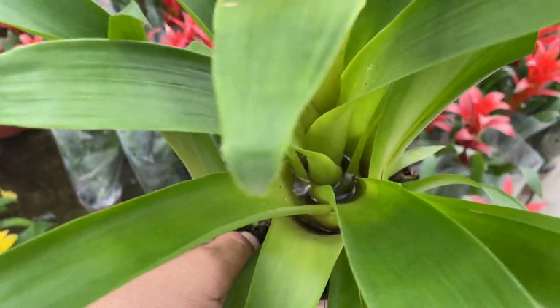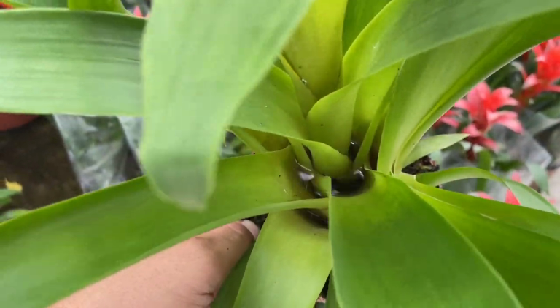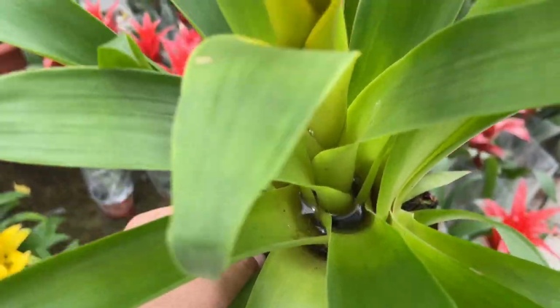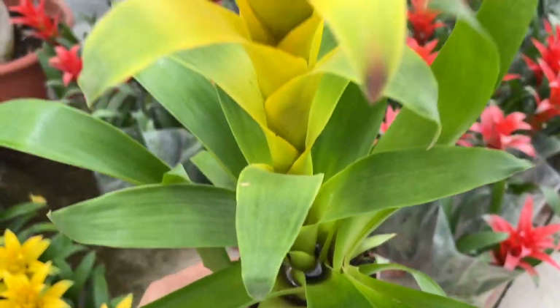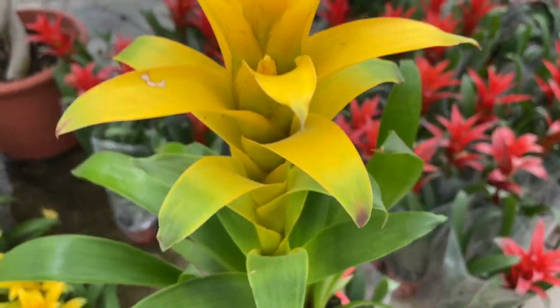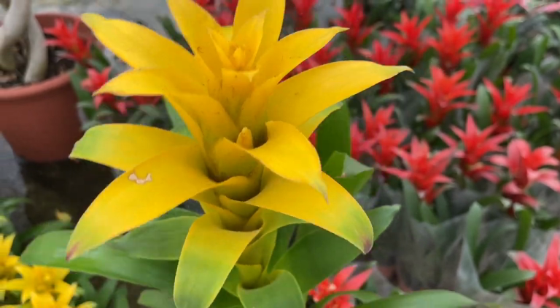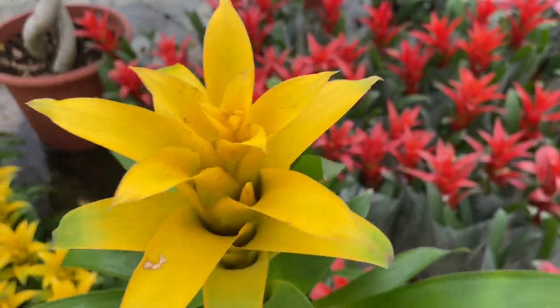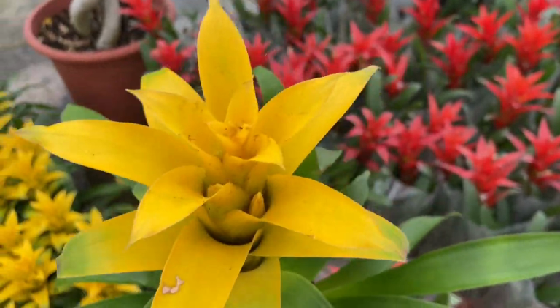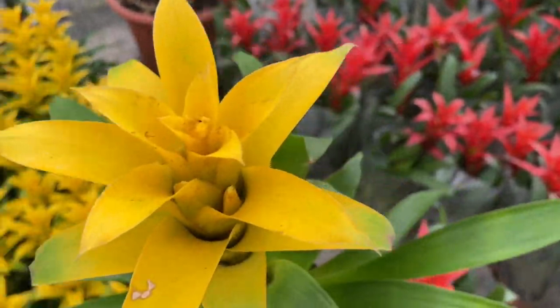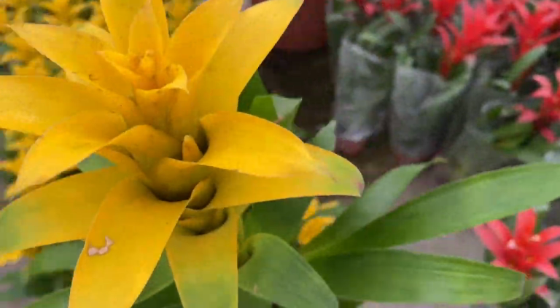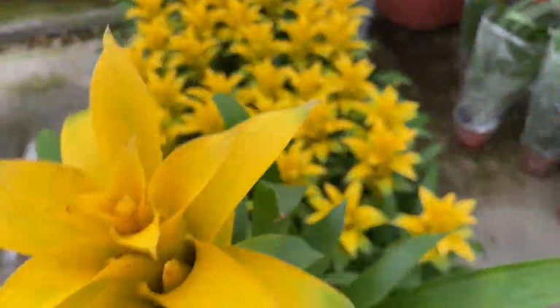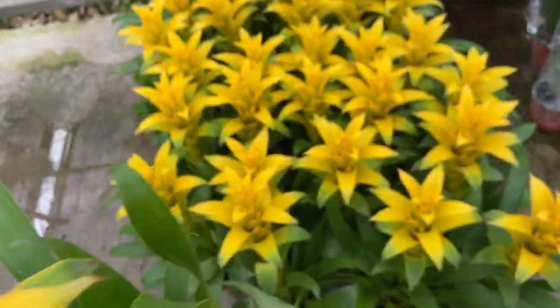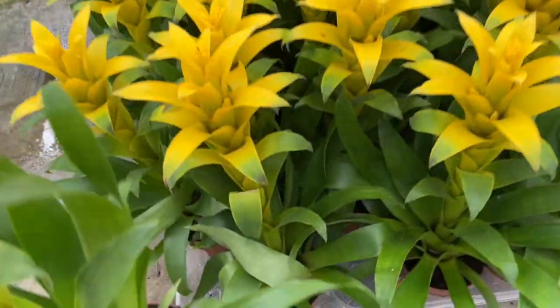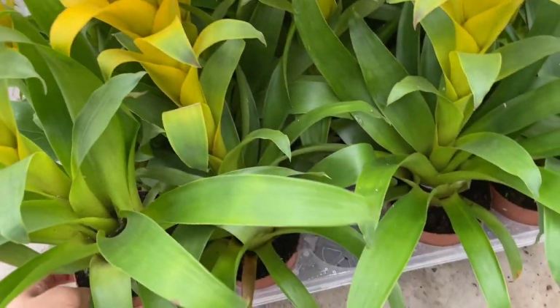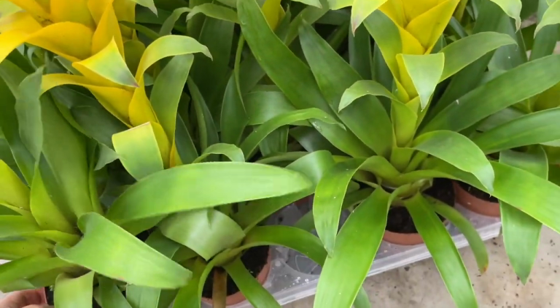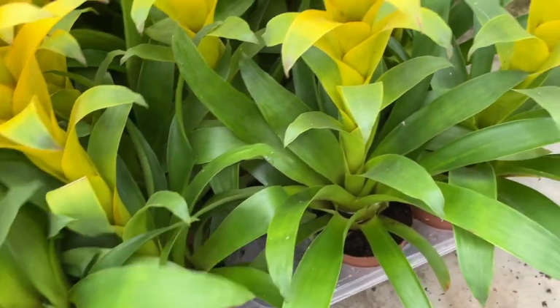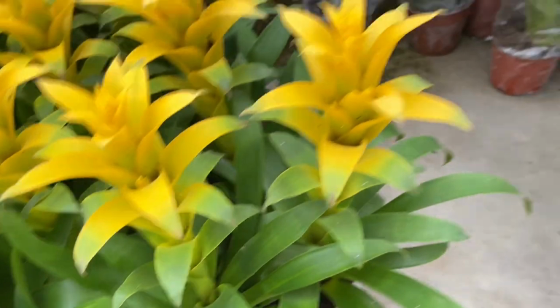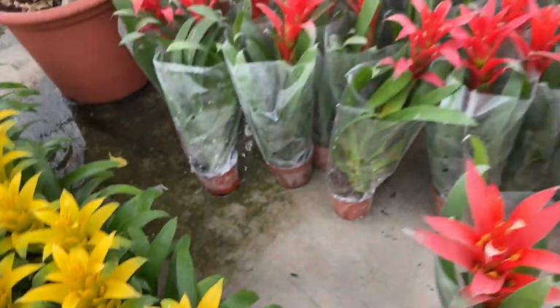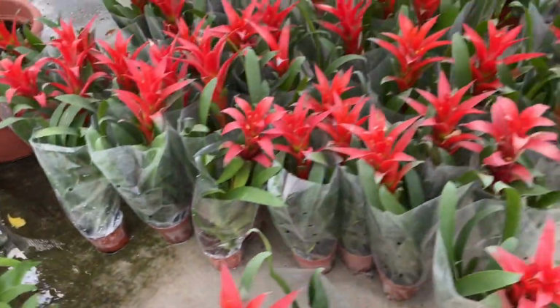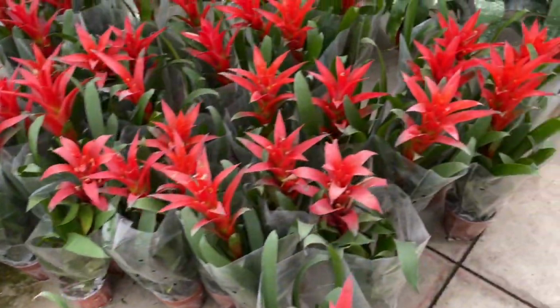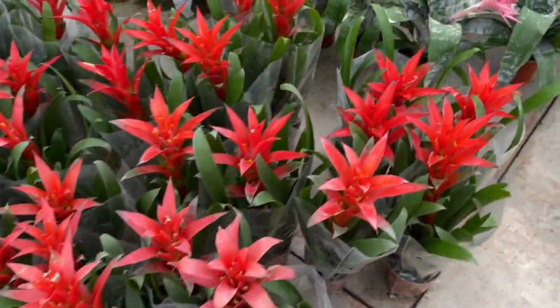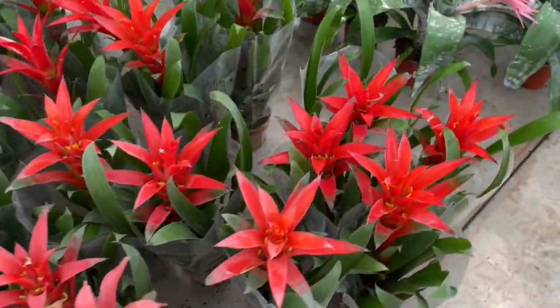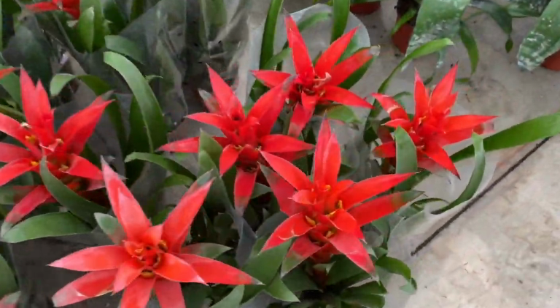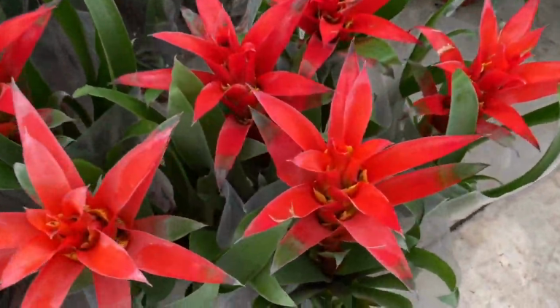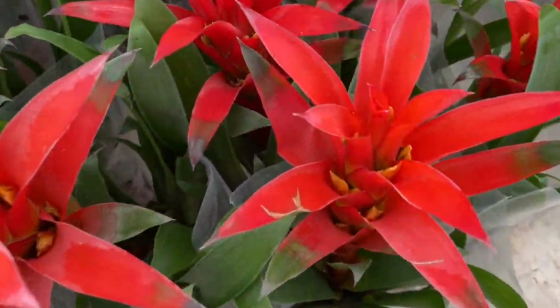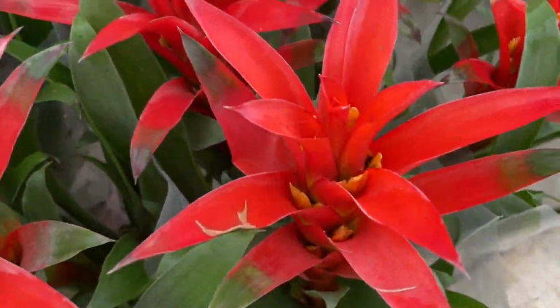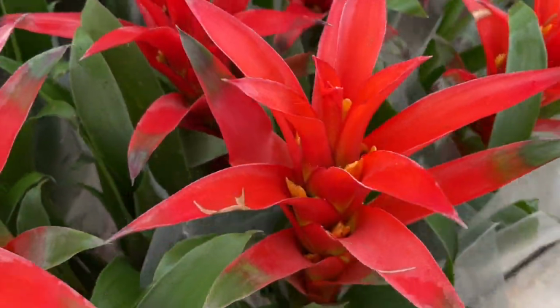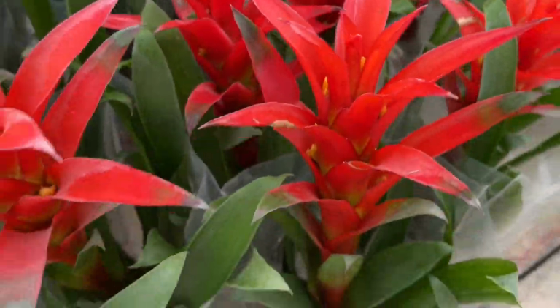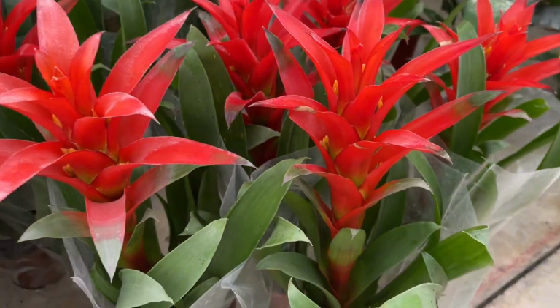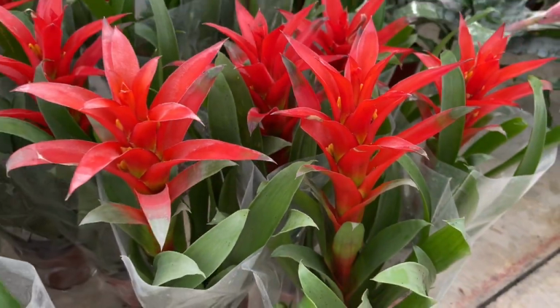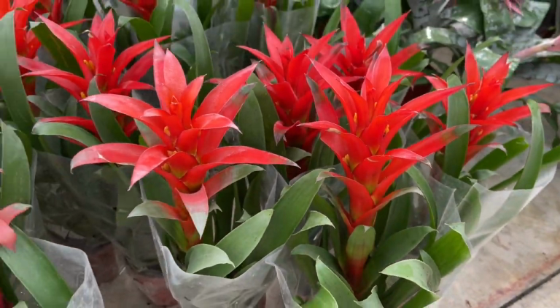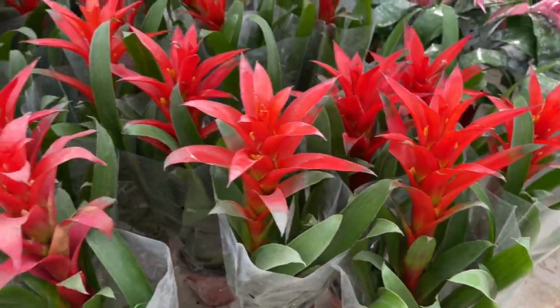Some epiphytes can be planted terrestrially, but they should be in a very well-draining mix. Roots that perpetually sit in water will begin to rot, causing damage to the entire plant. Bromeliads can also succumb to heart rot.